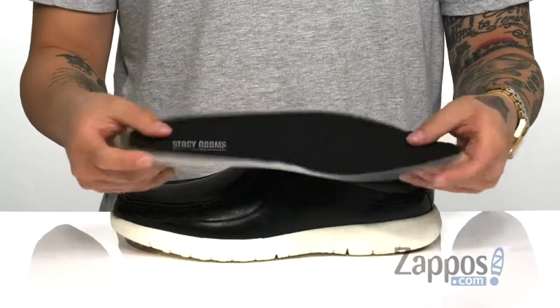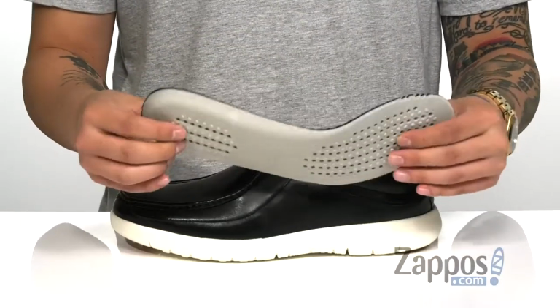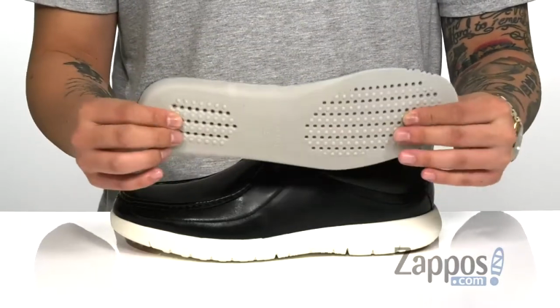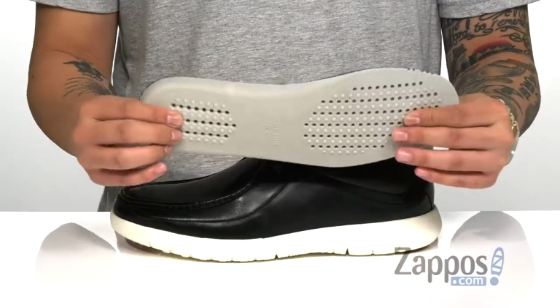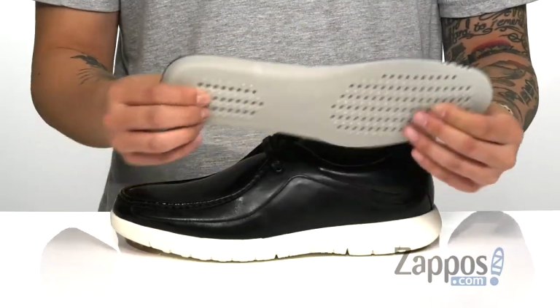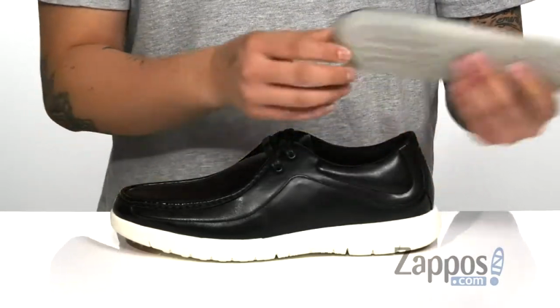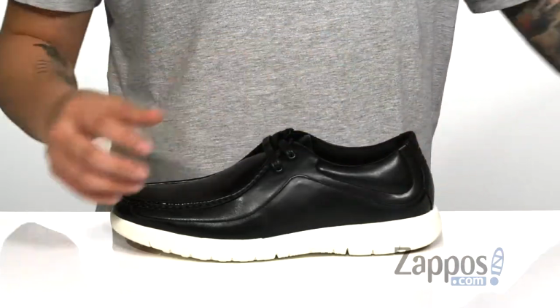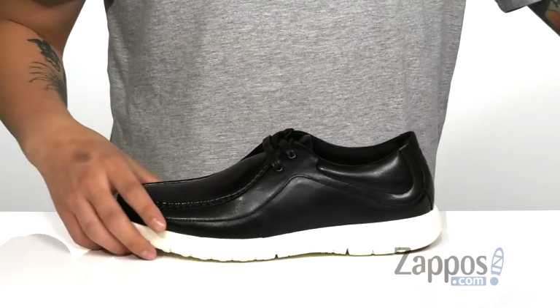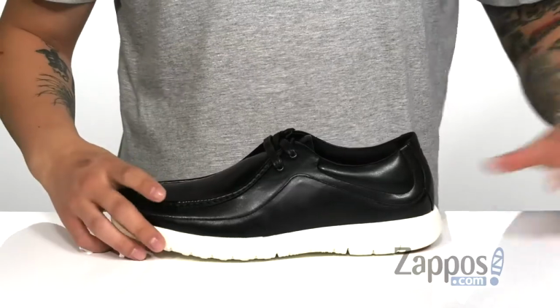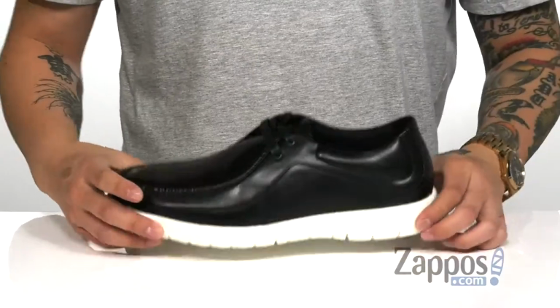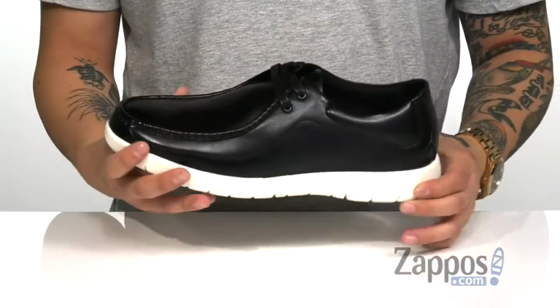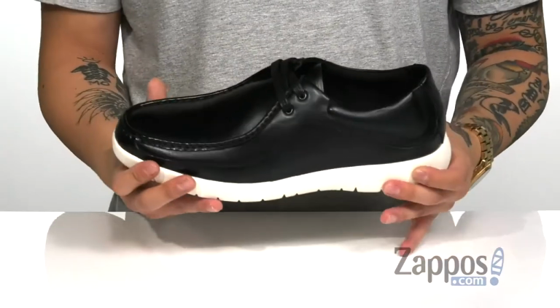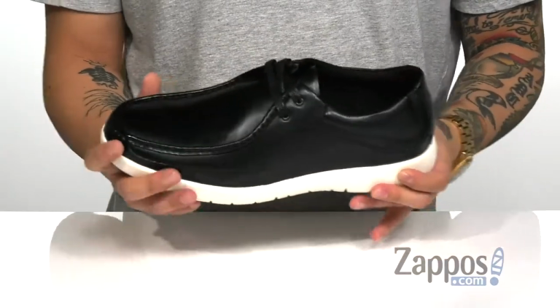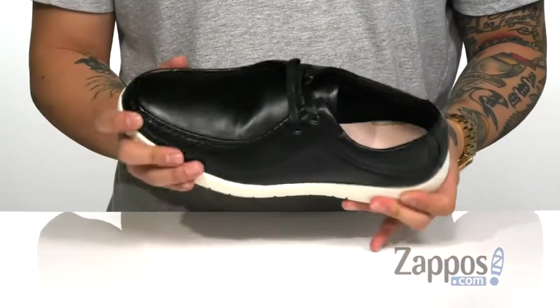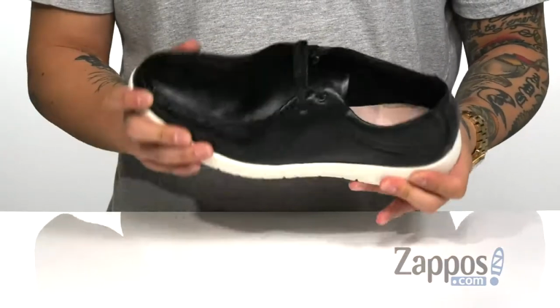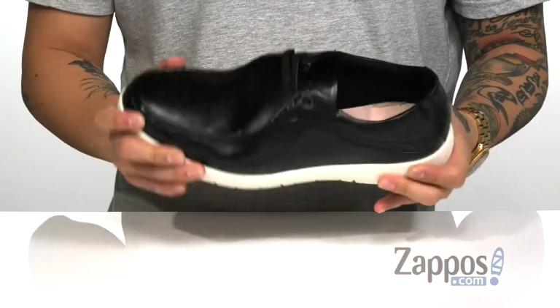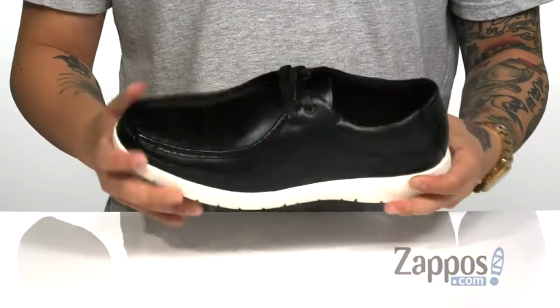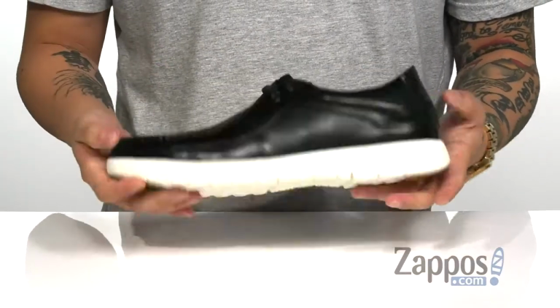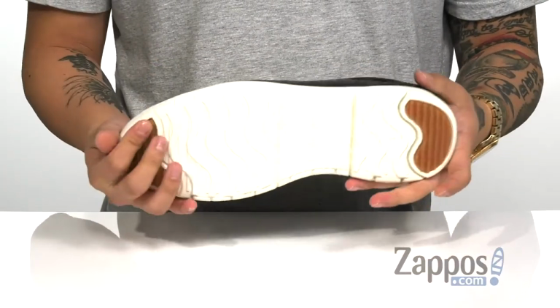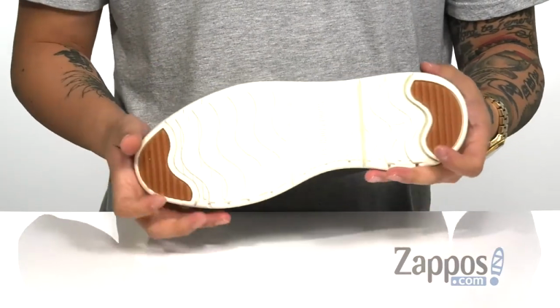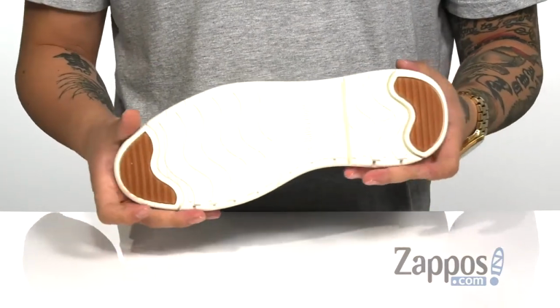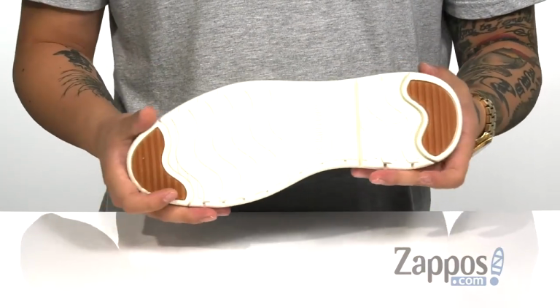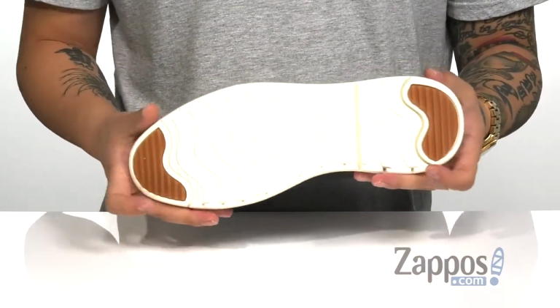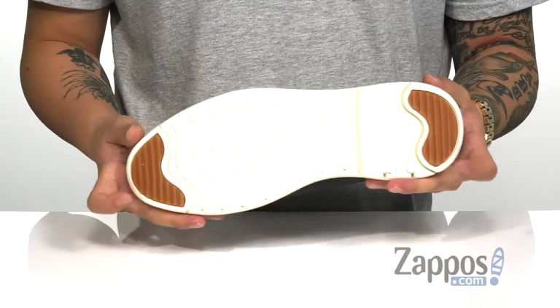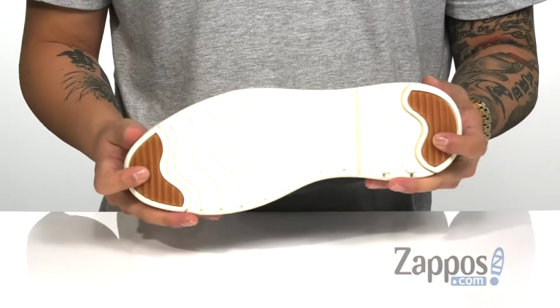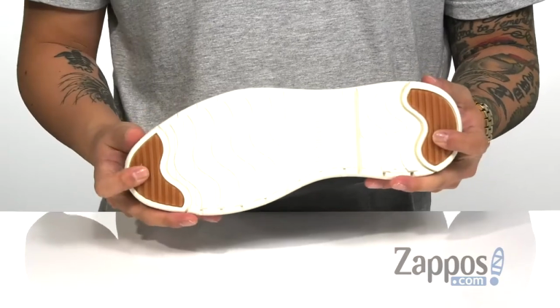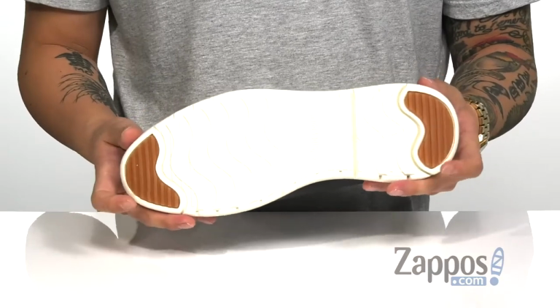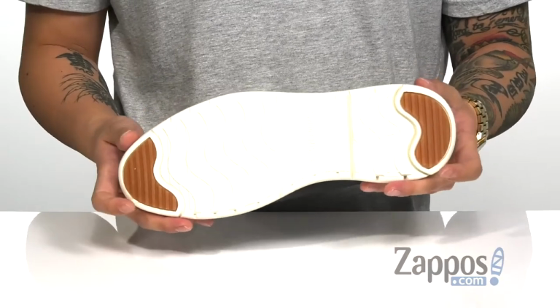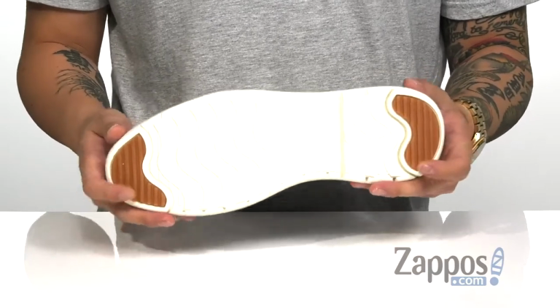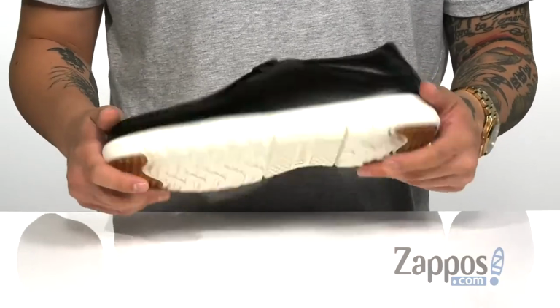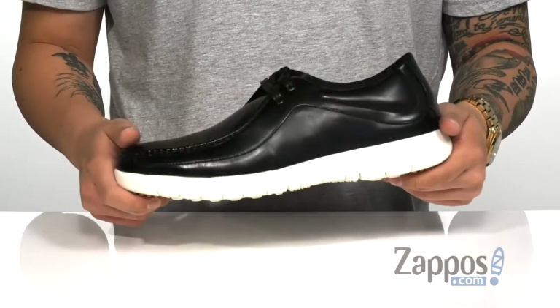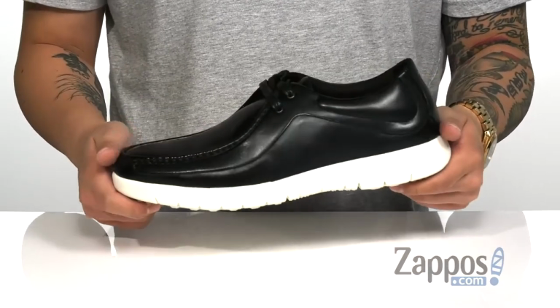It's even got perforated detailing for additional breathability. A shock-absorbing midsole is very lightweight and has a sturdy yet flexible design. And a textured synthetic outsole with rubber inserts in key areas for additional stability.